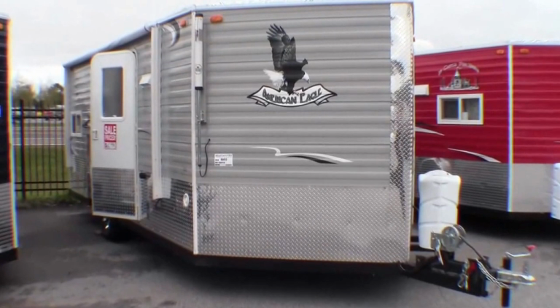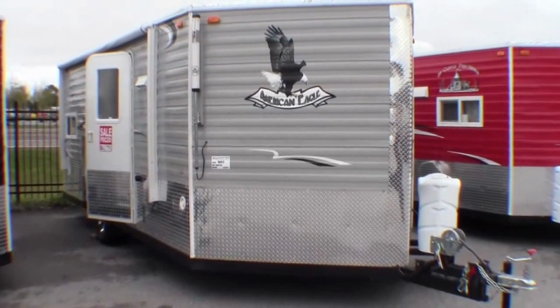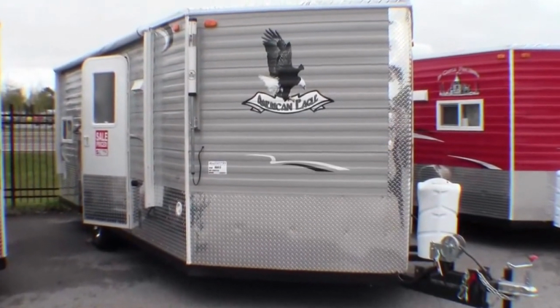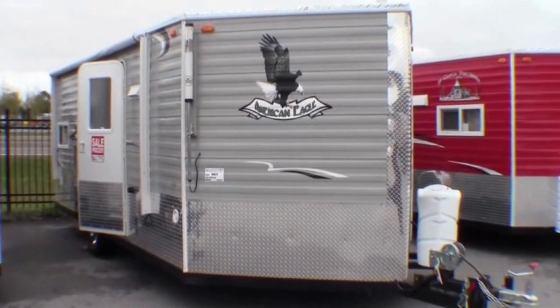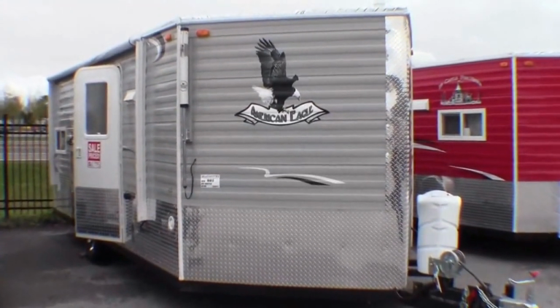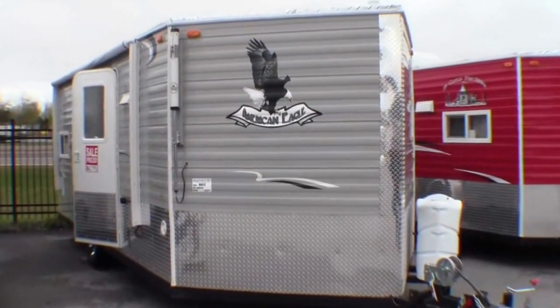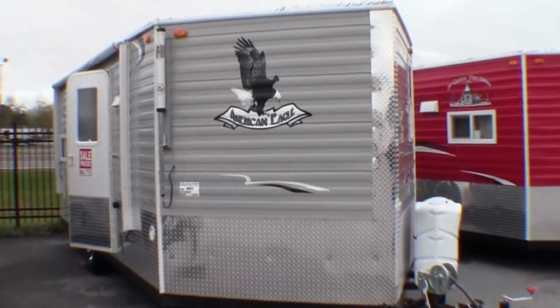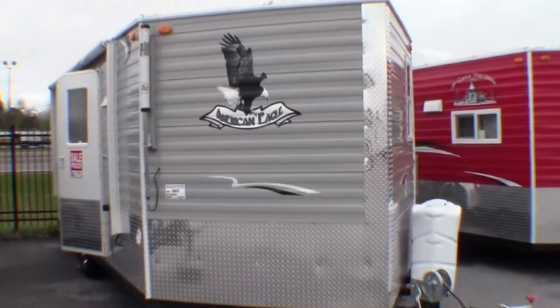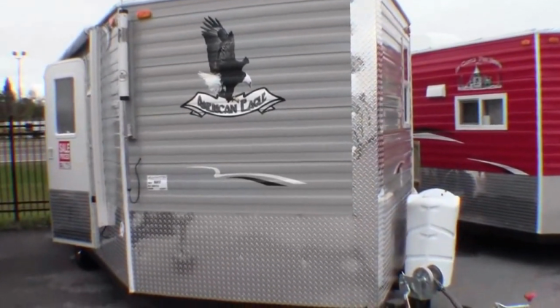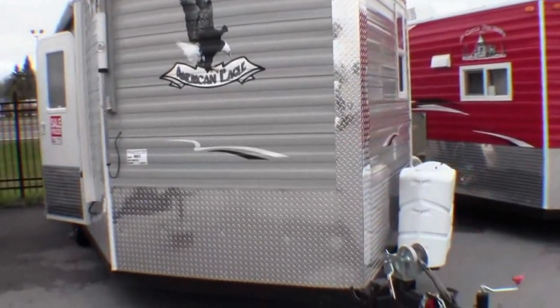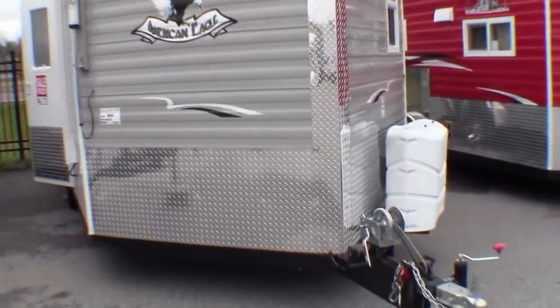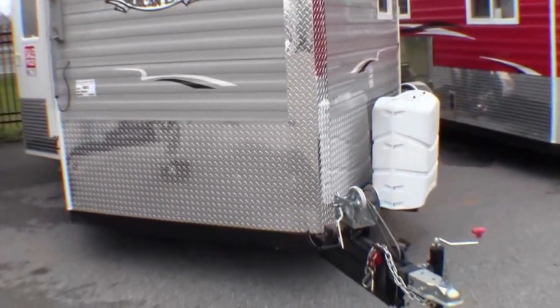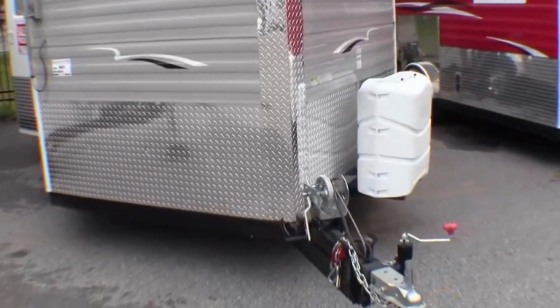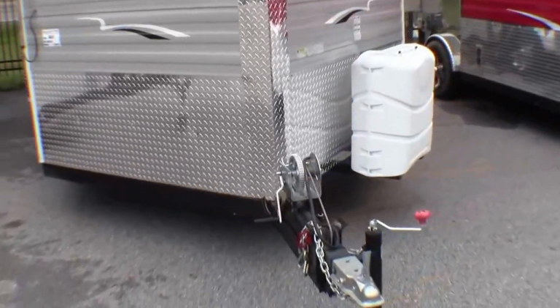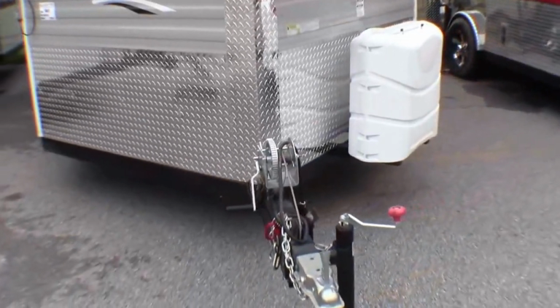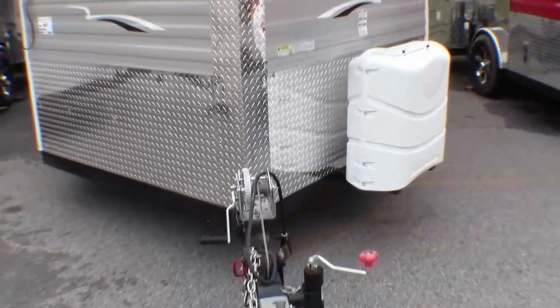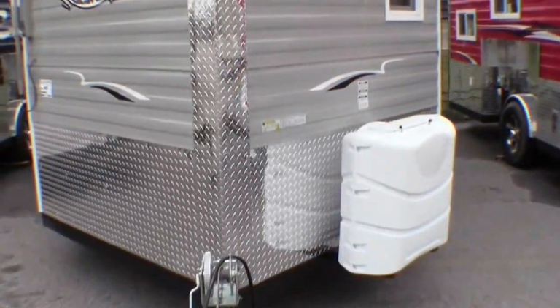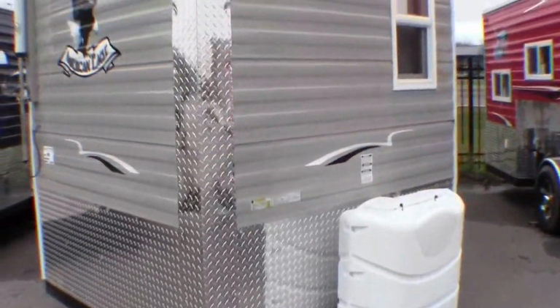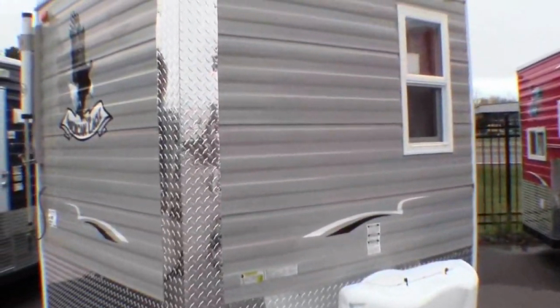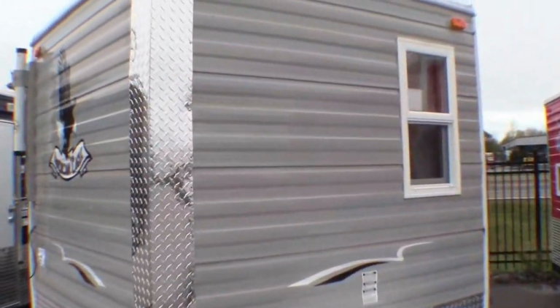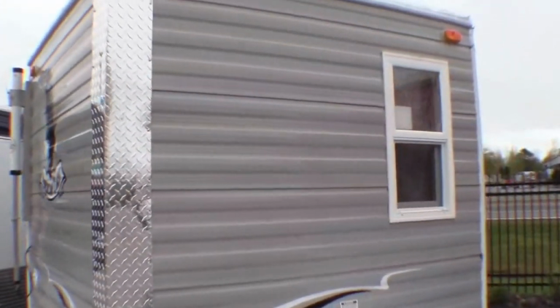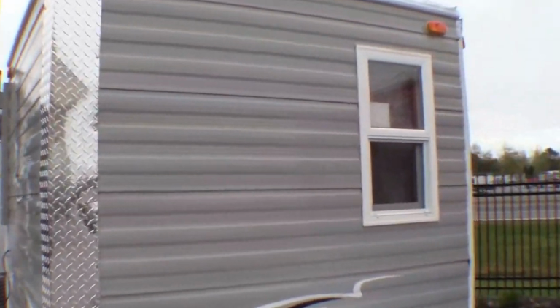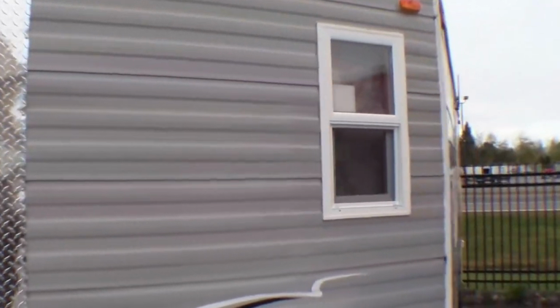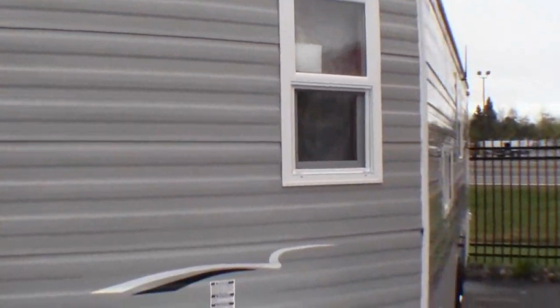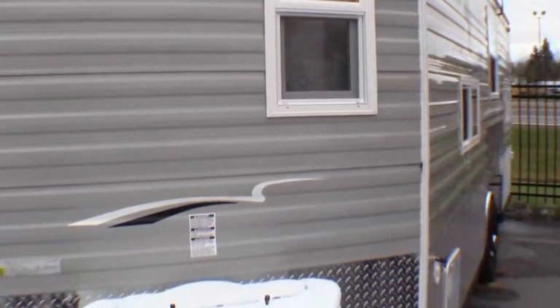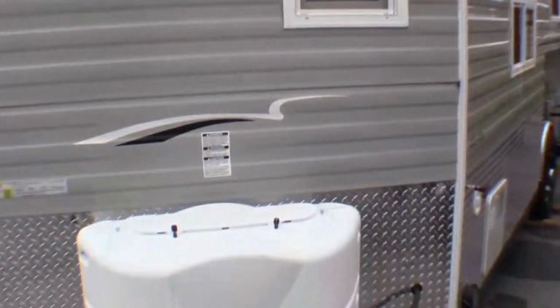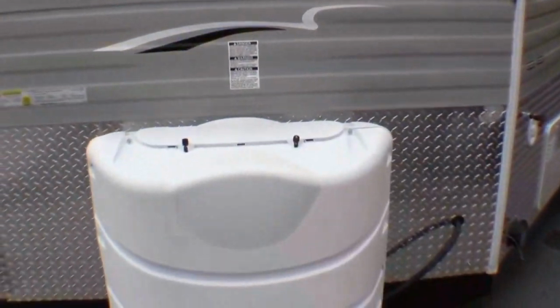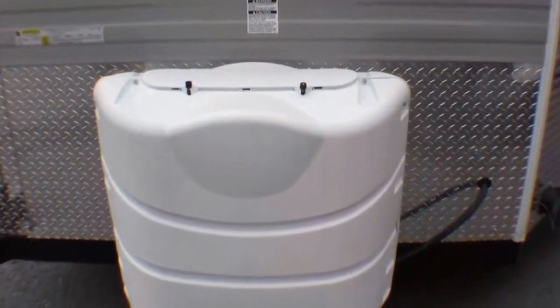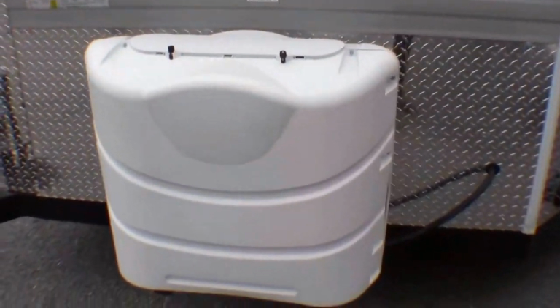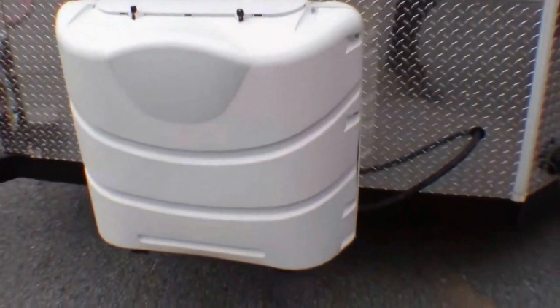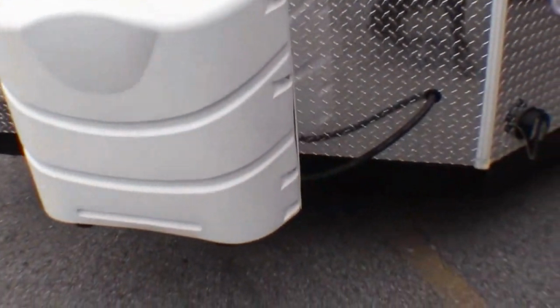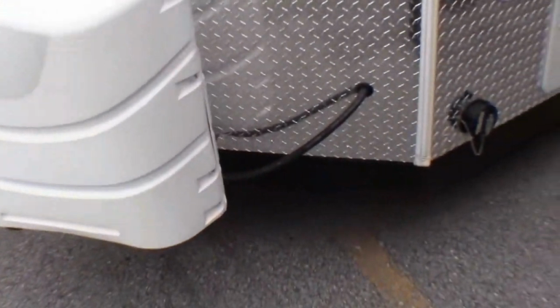This is an 8x16 American Eagle. I'll just walk around the front. It comes with two propane tanks that are full. Since it's an Ice Castle, it's got dual pane windows. It's got the propane tank cover, as you can see.